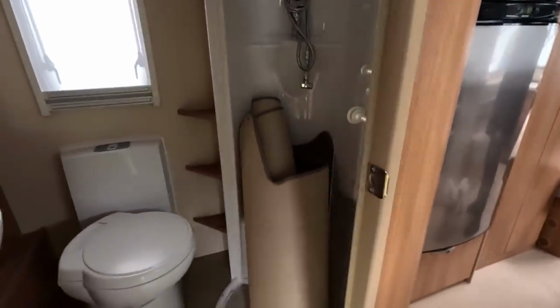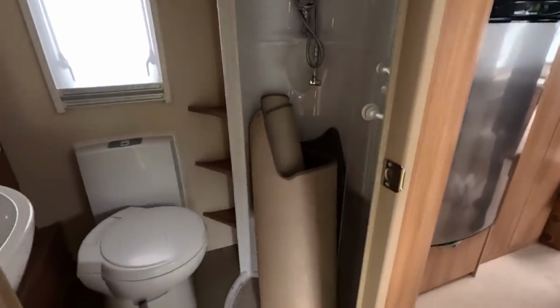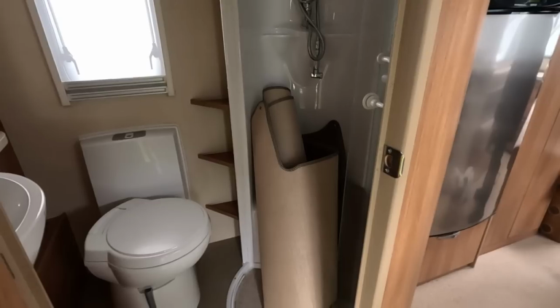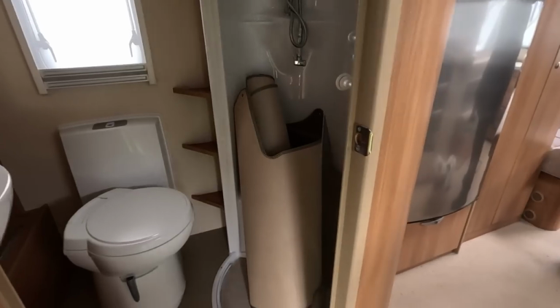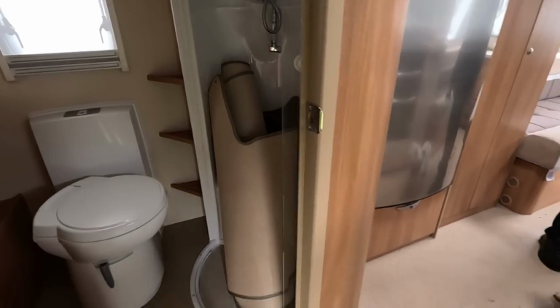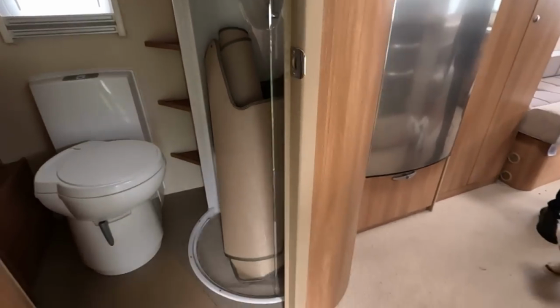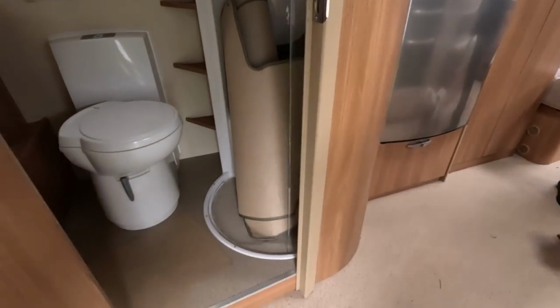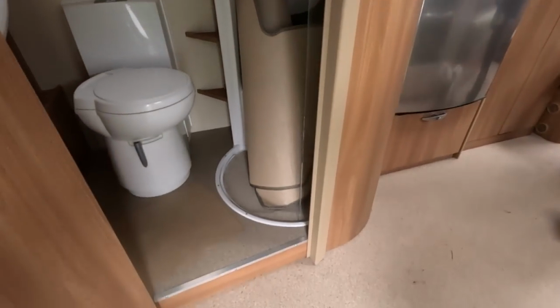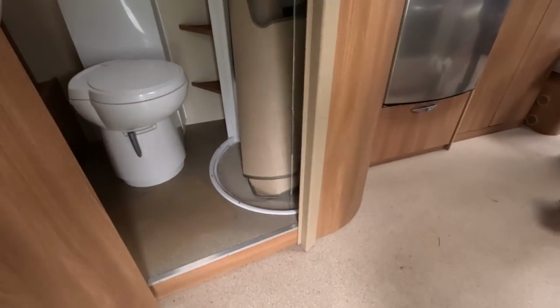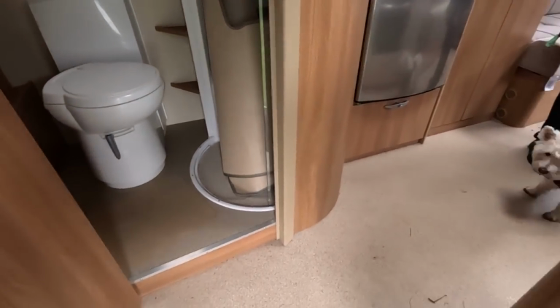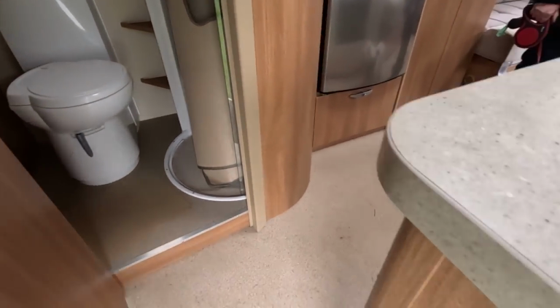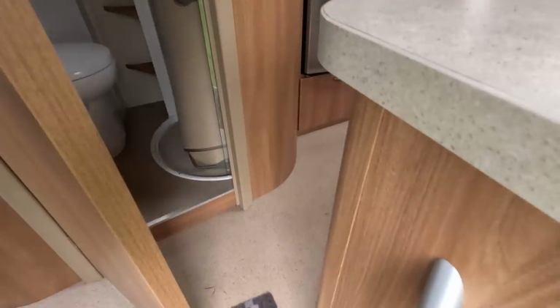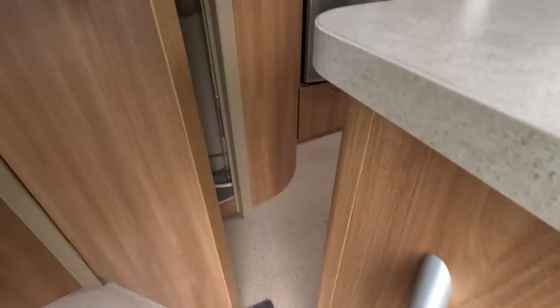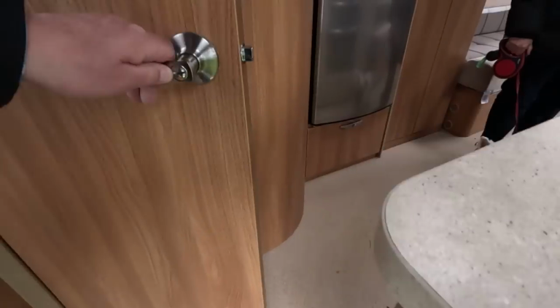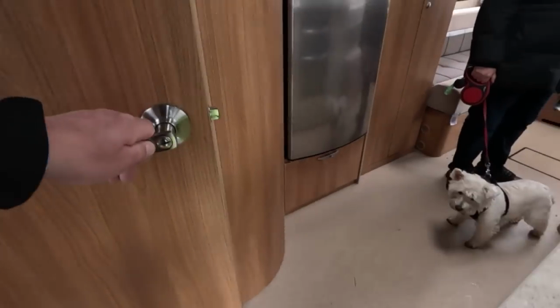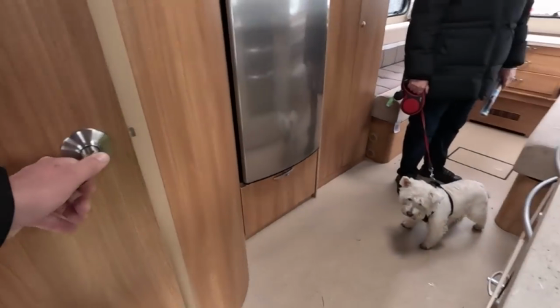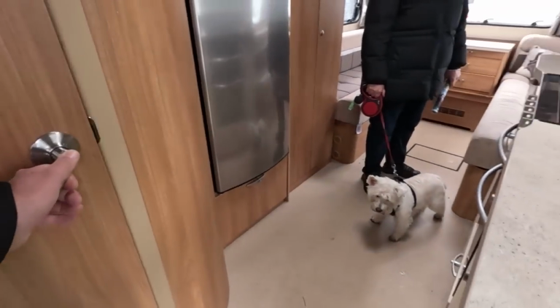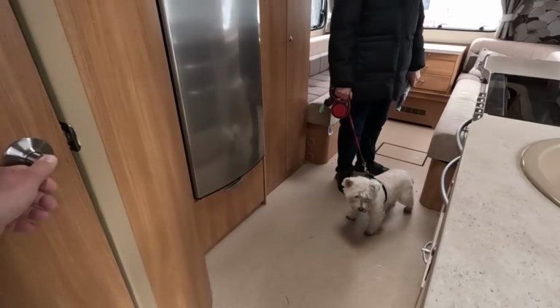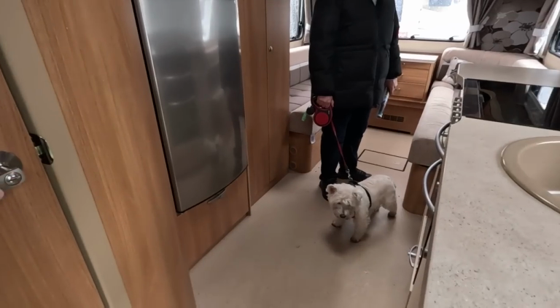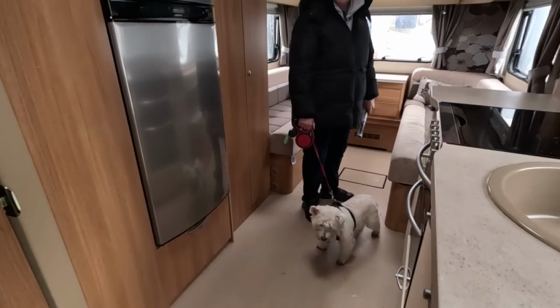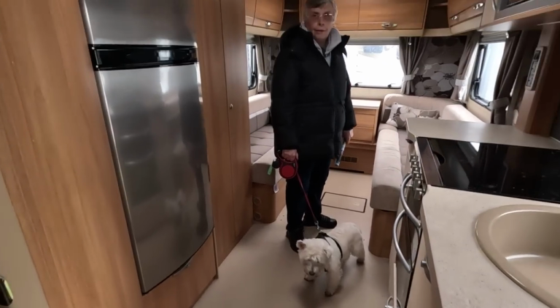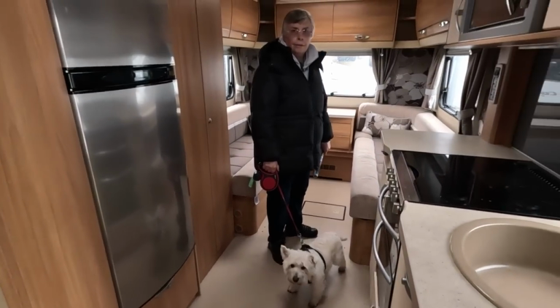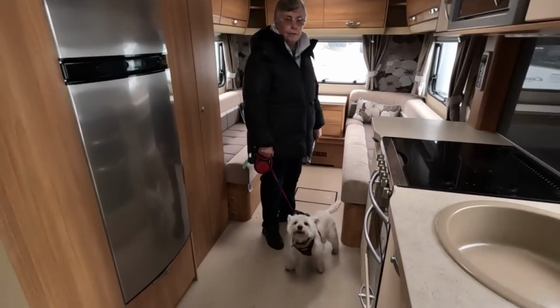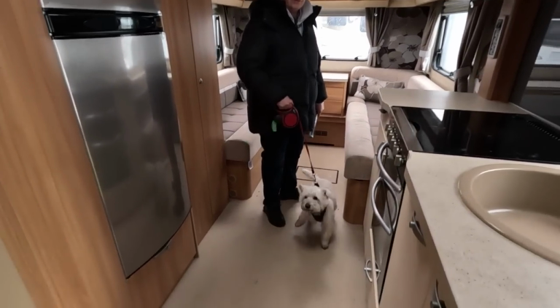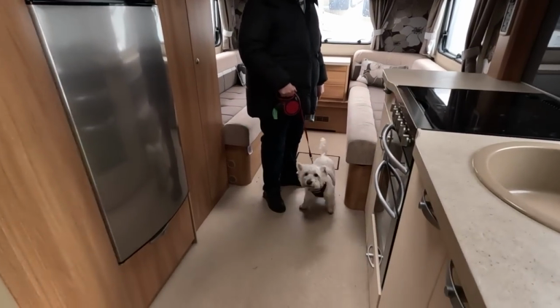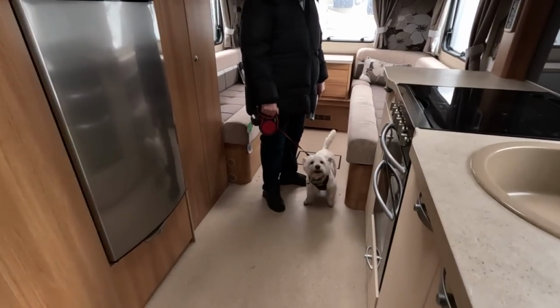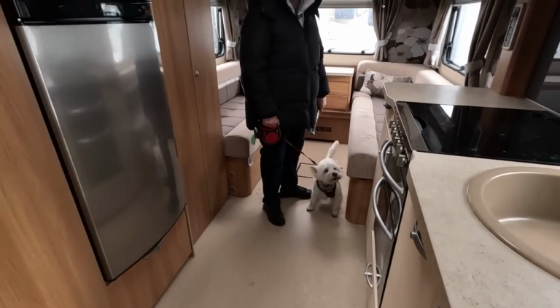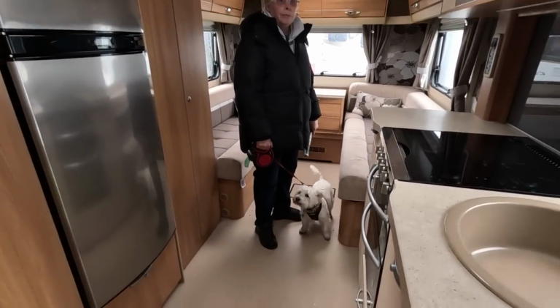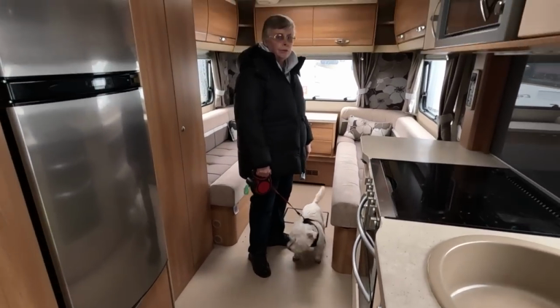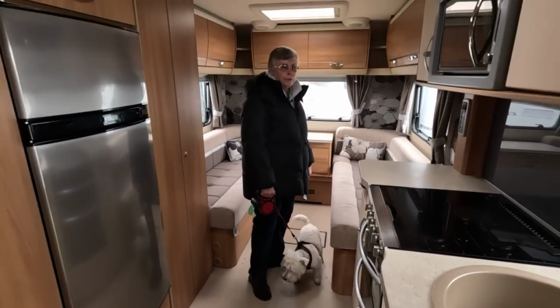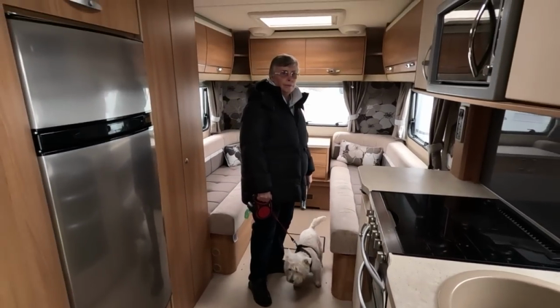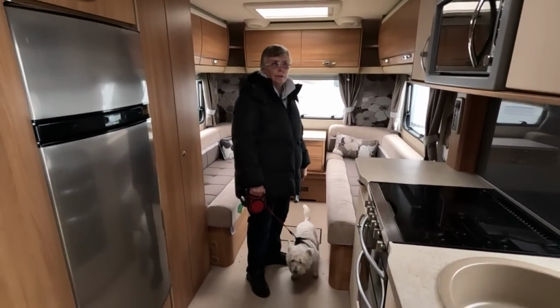Don't fall out — that's the thing you've got to be careful of when that door's open, that you don't slip backwards on the step. I suppose normally the door would be shut wouldn't it?